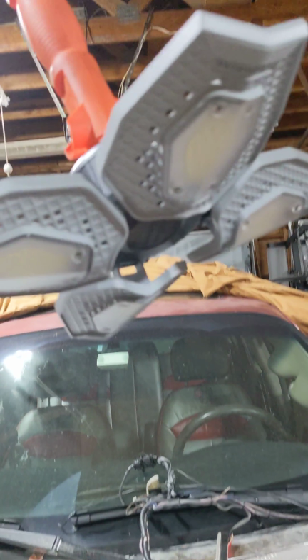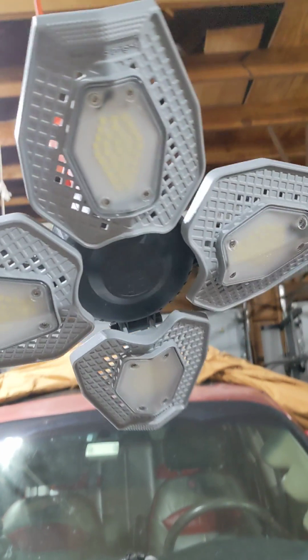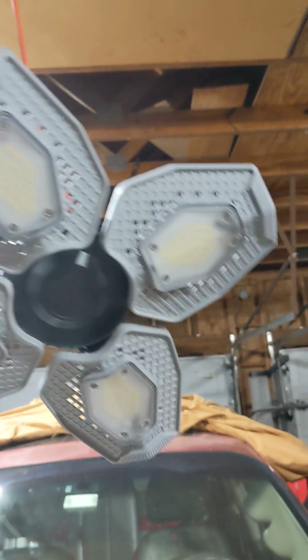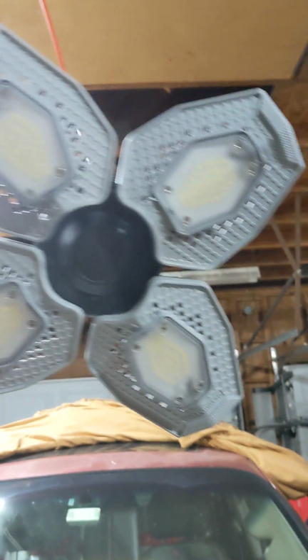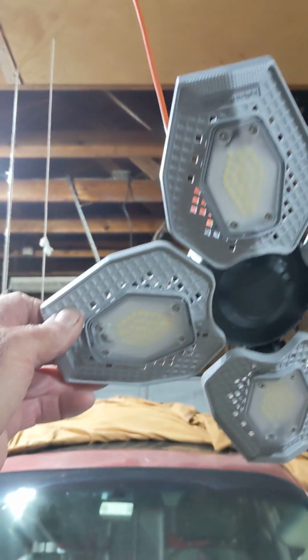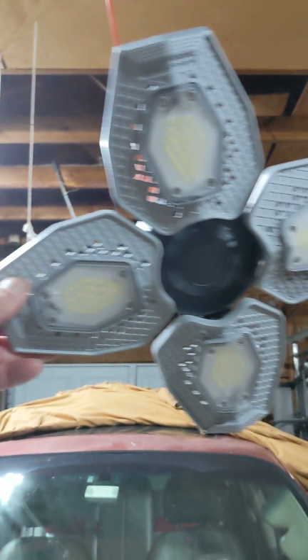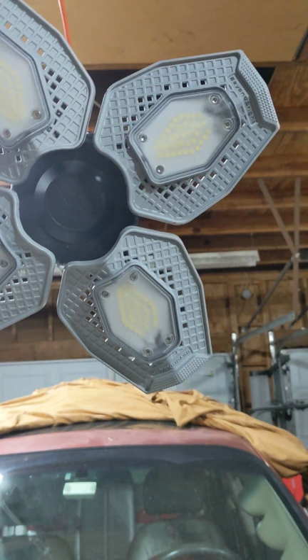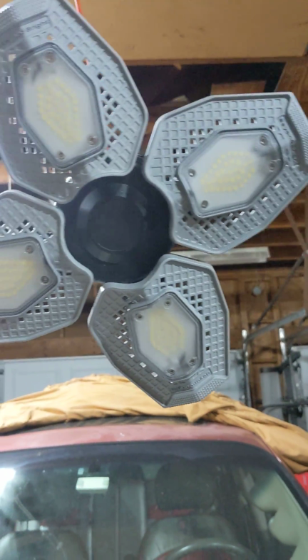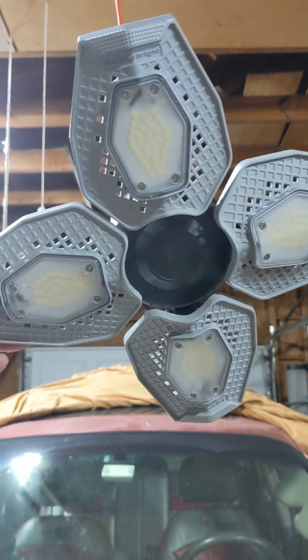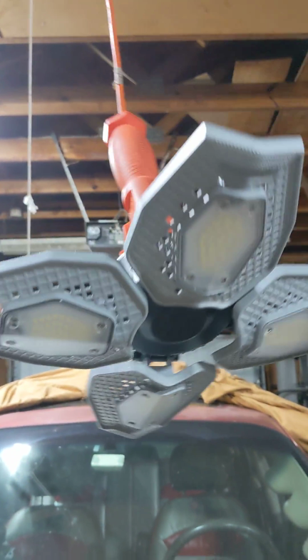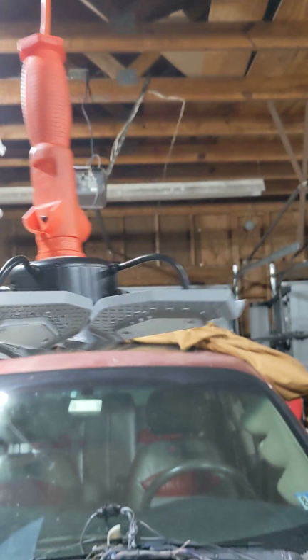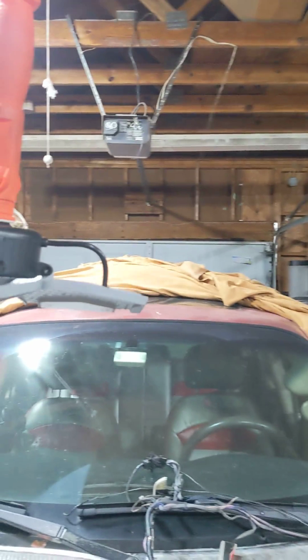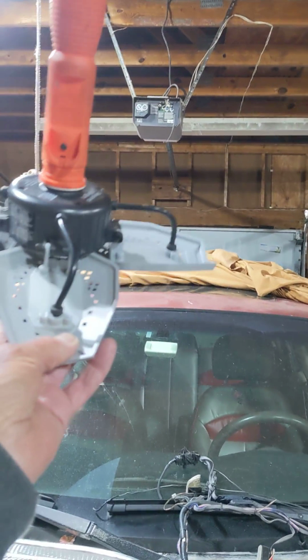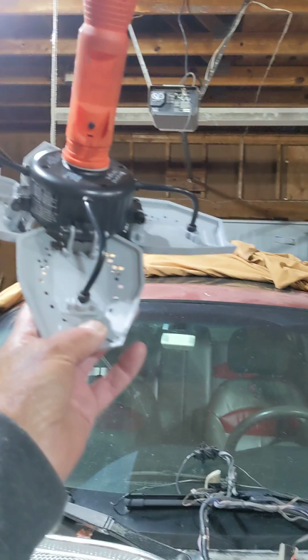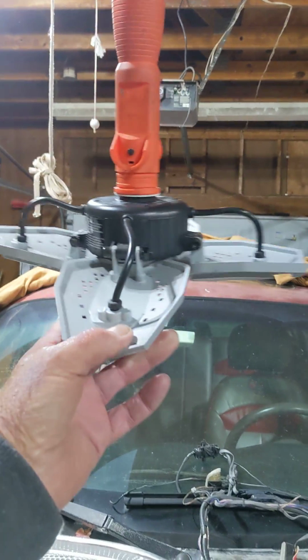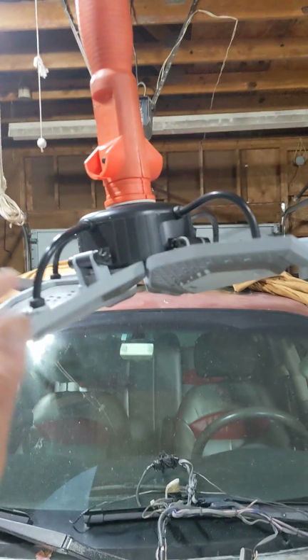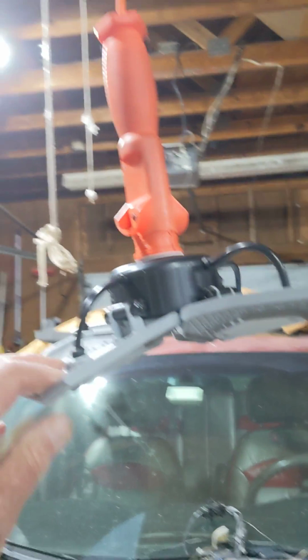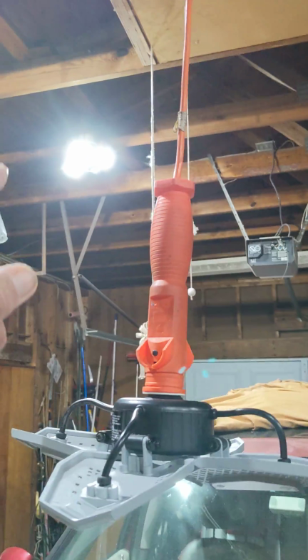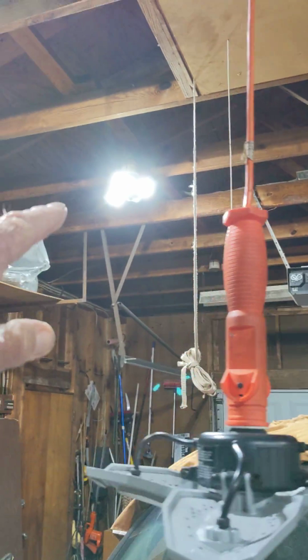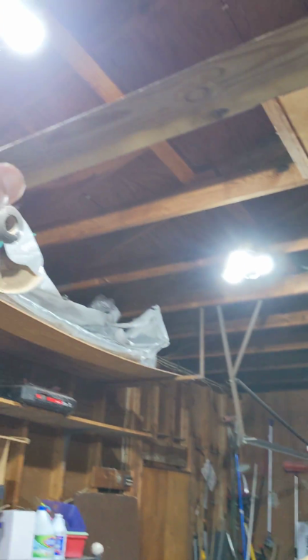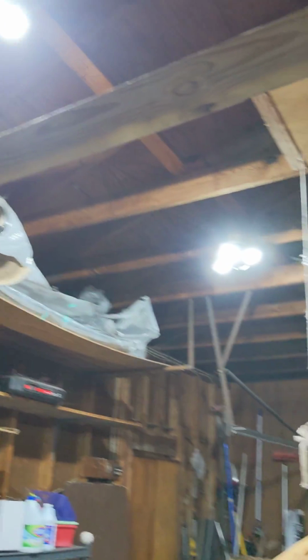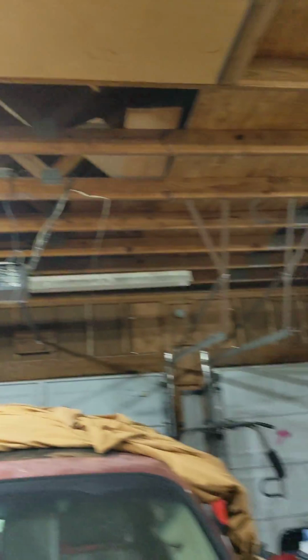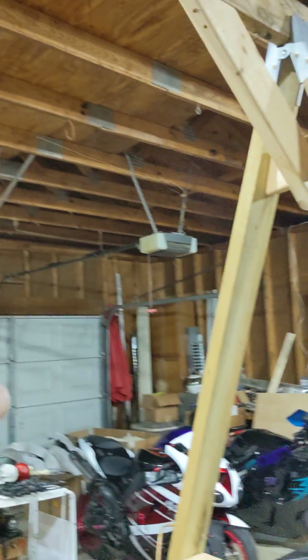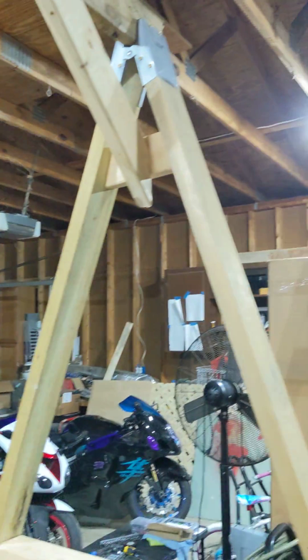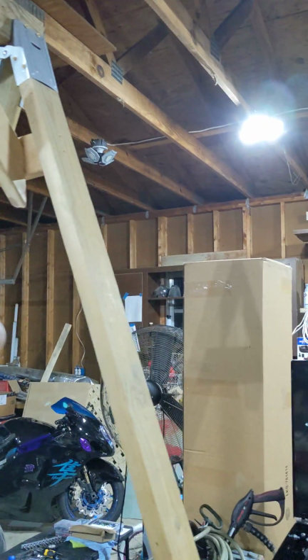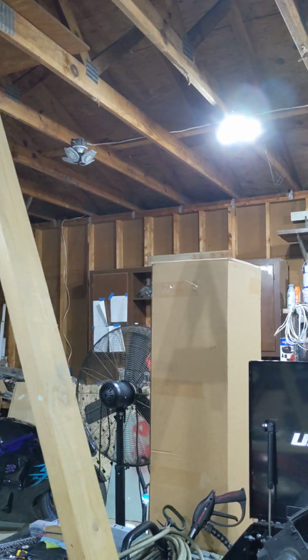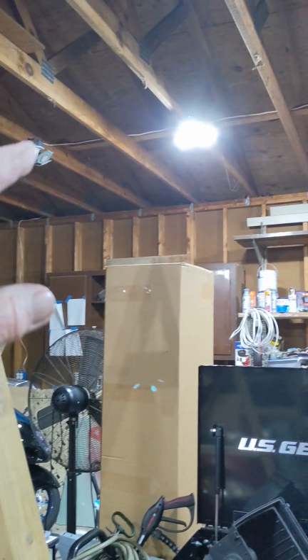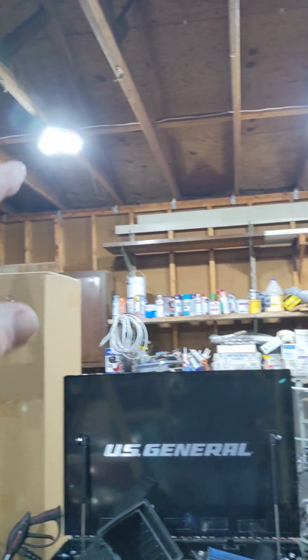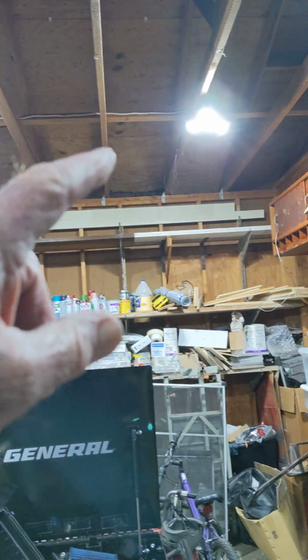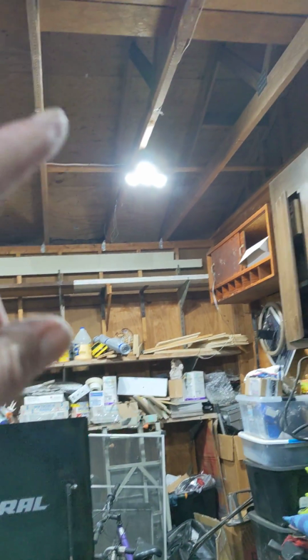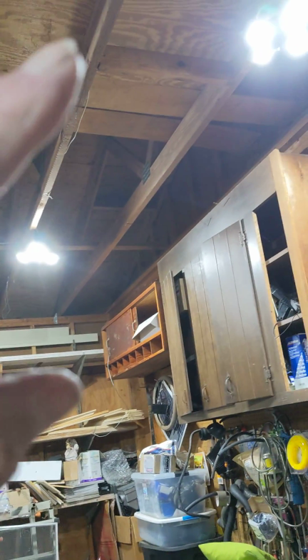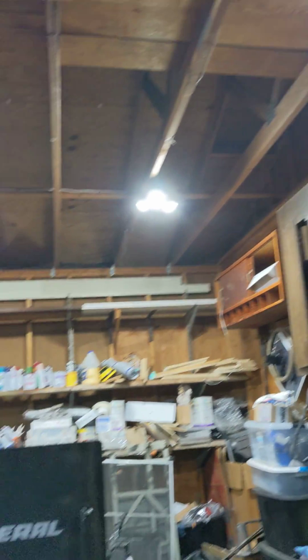Before my battery runs out — I've got a bunch of these lights I bought. They run between $20 to $30 a piece. I put them up around here in the garage and converted my setup over to sockets so I could screw them in.